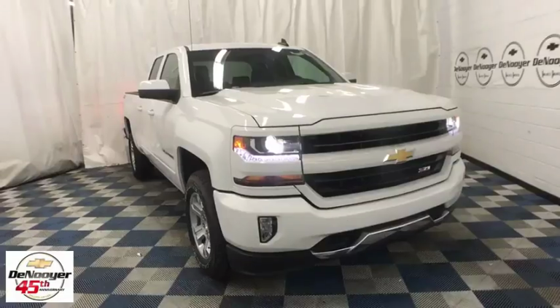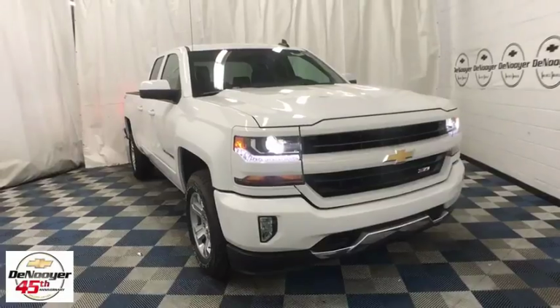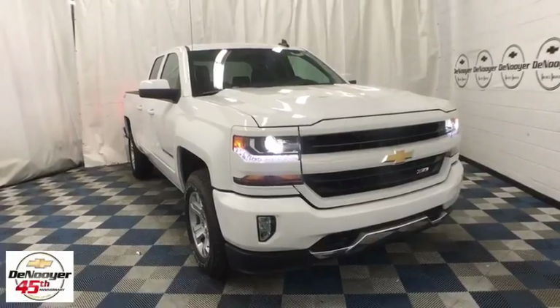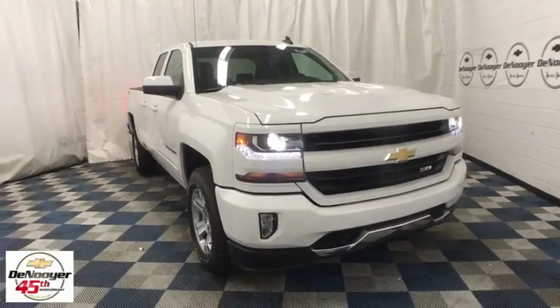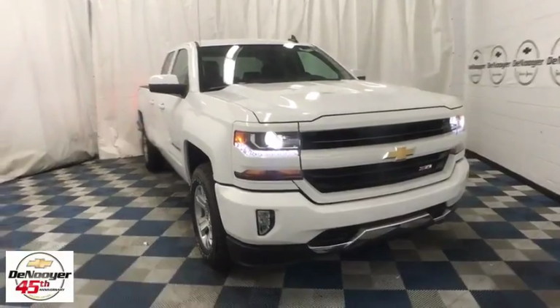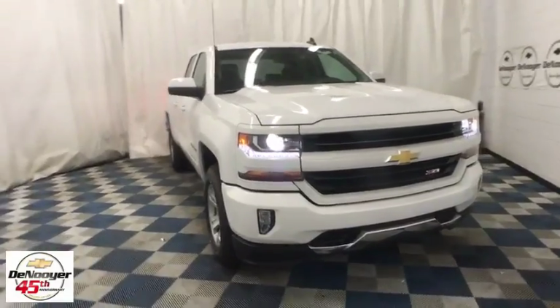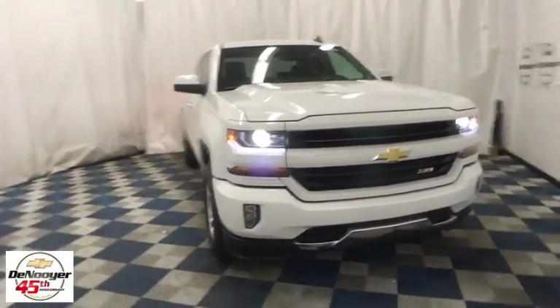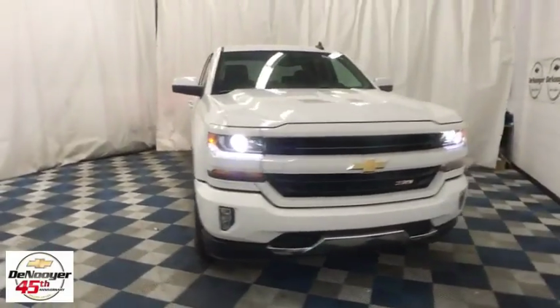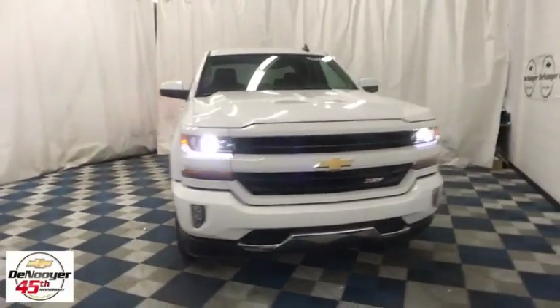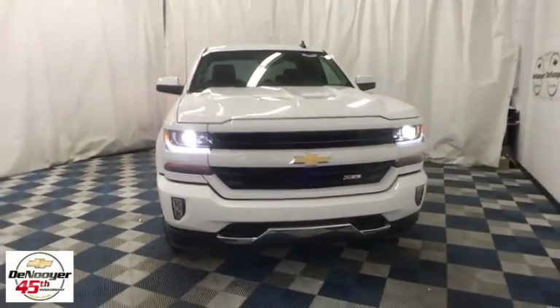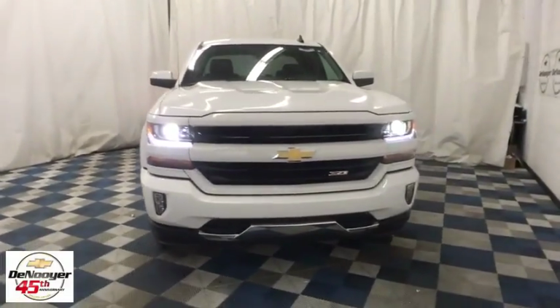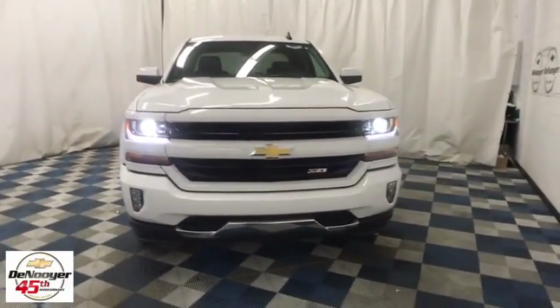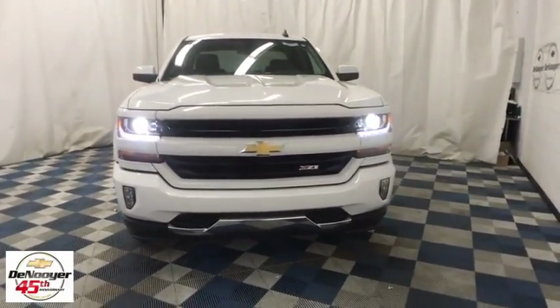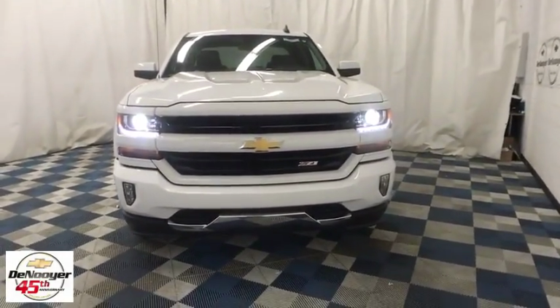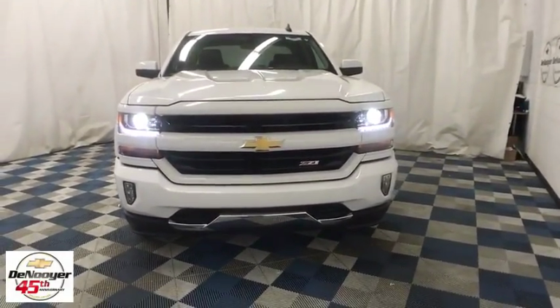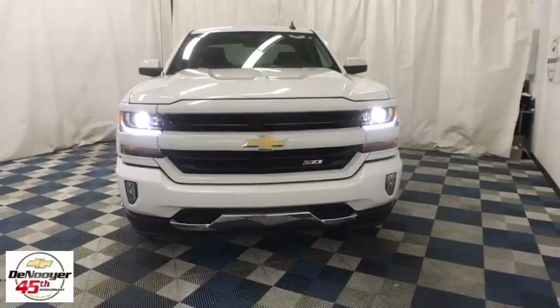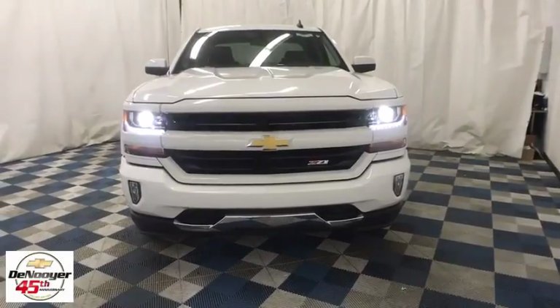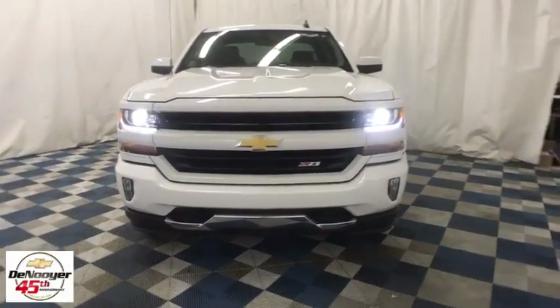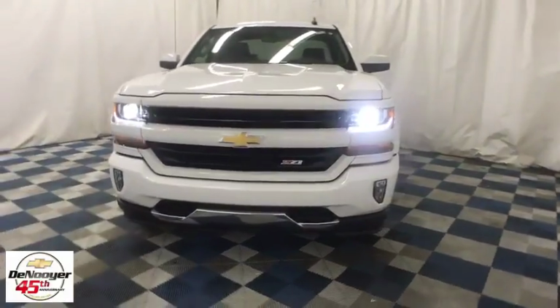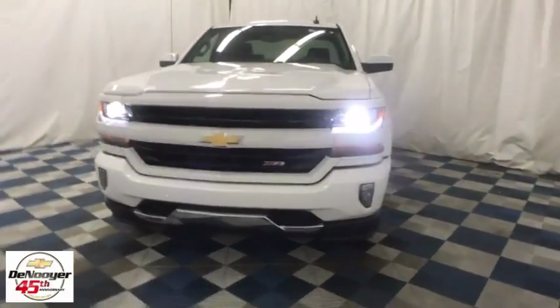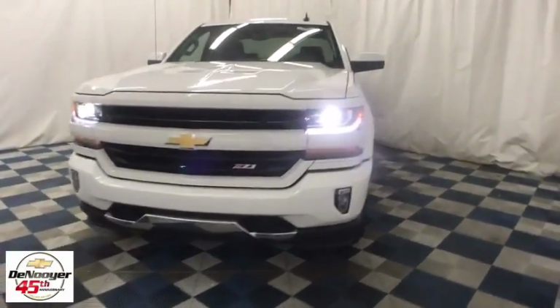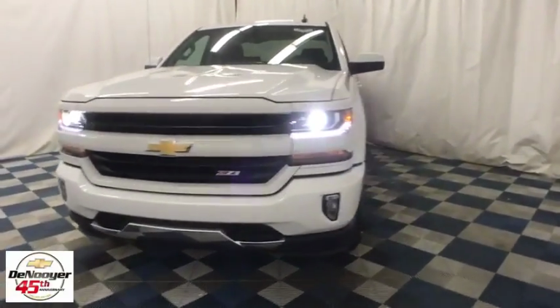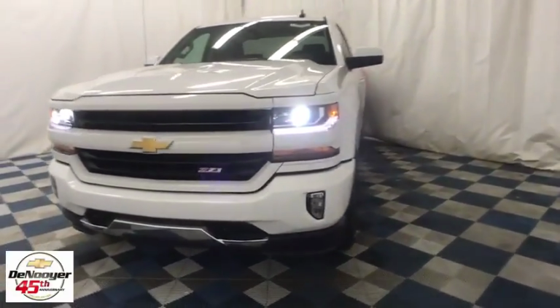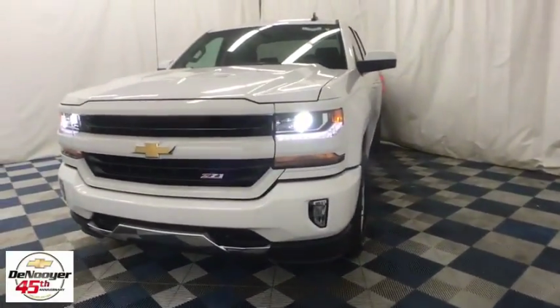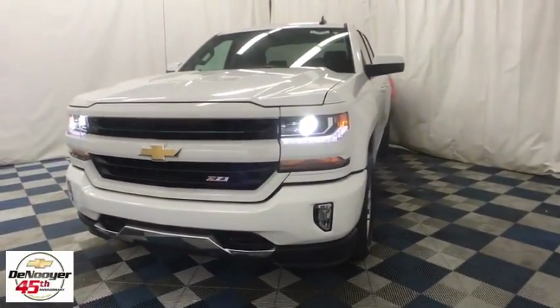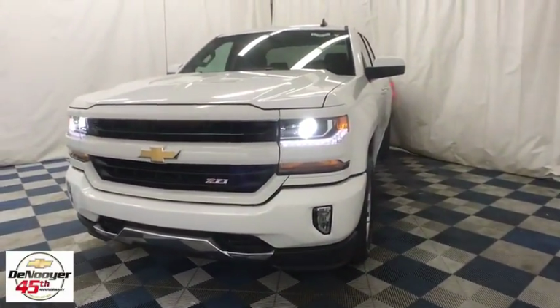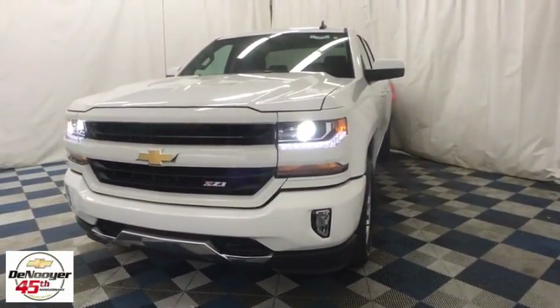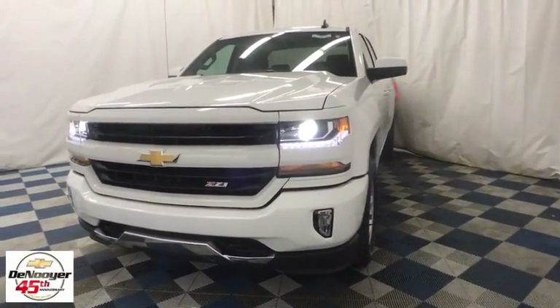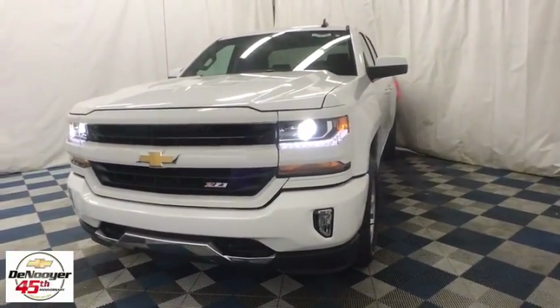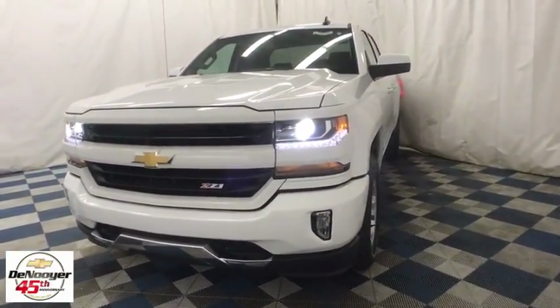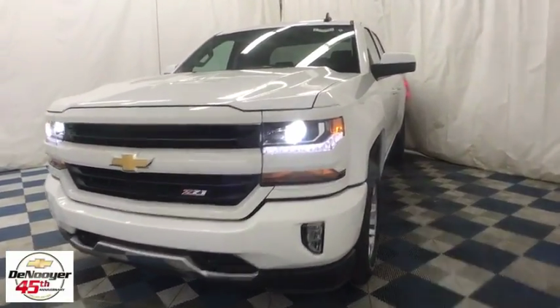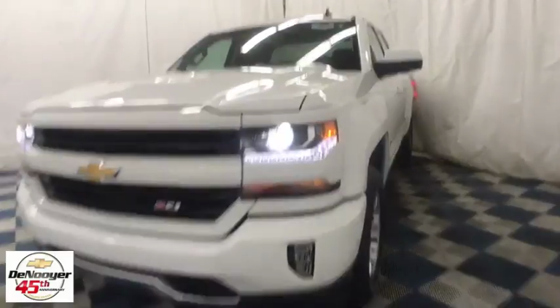The 2018 Chevrolet Silverado 1500. This vehicle has less than 100 miles. Here are some of this vehicle's great options.